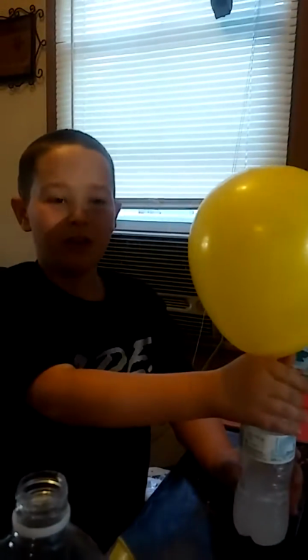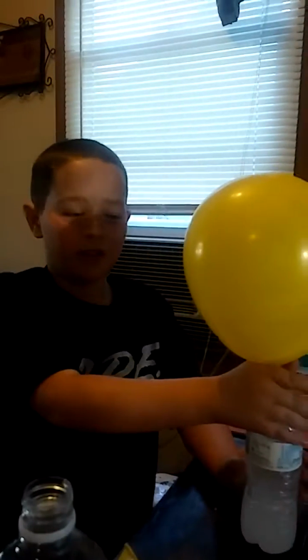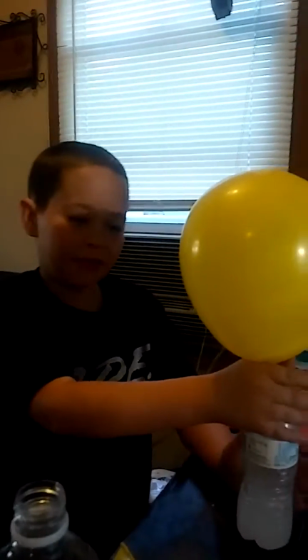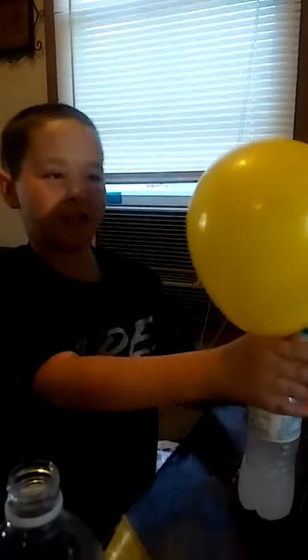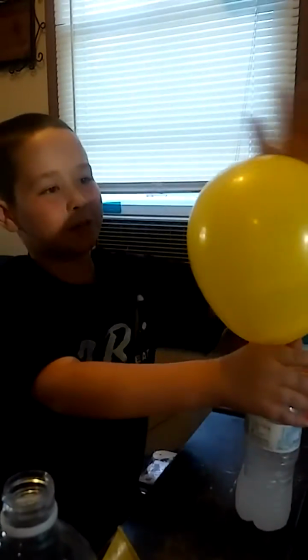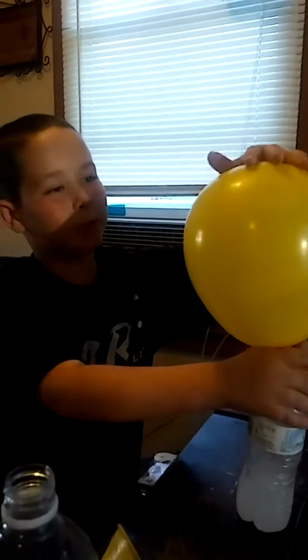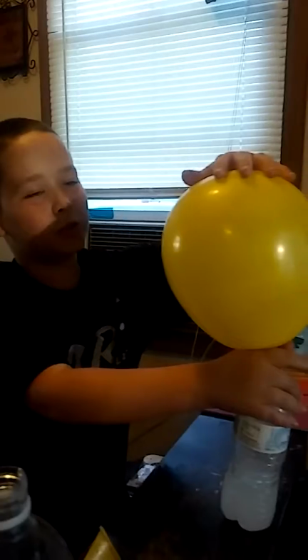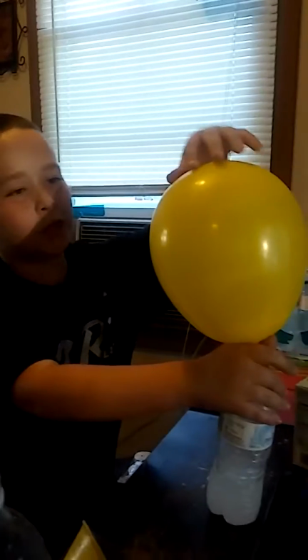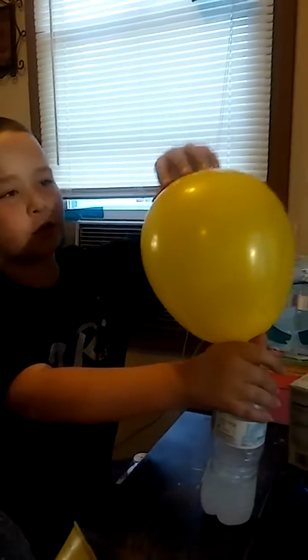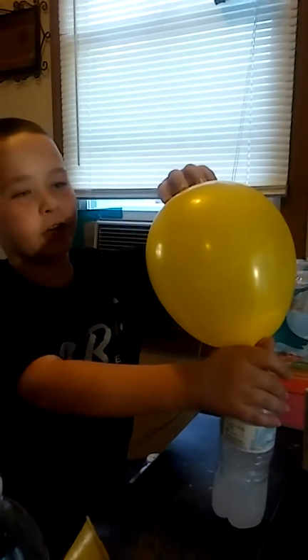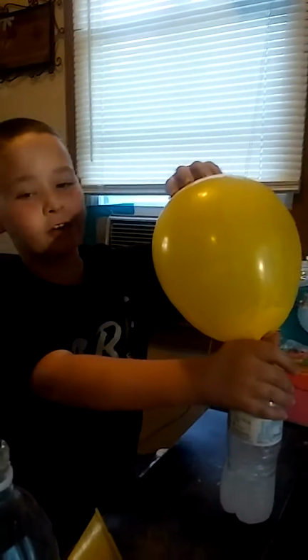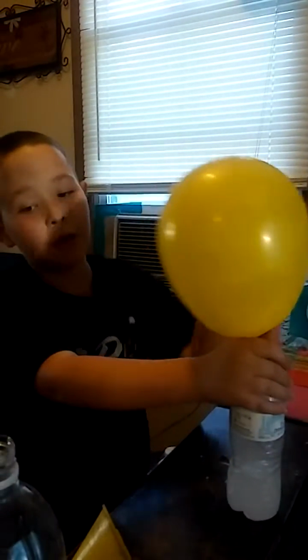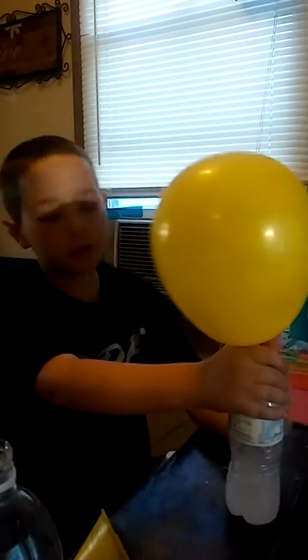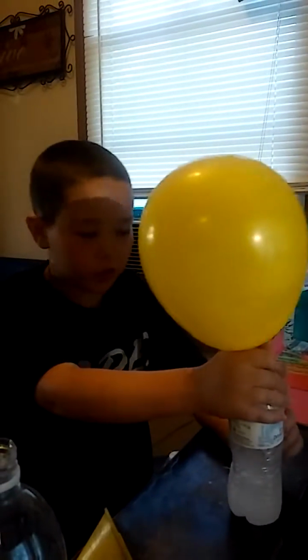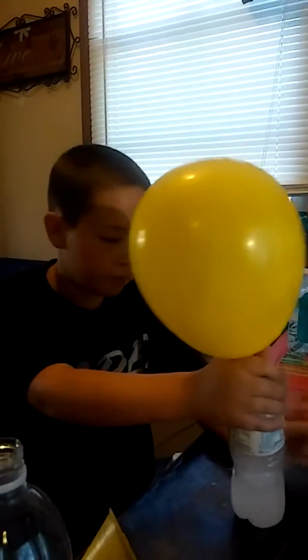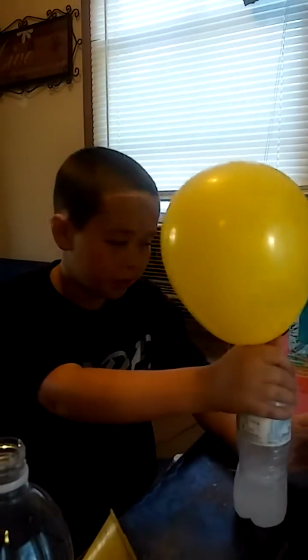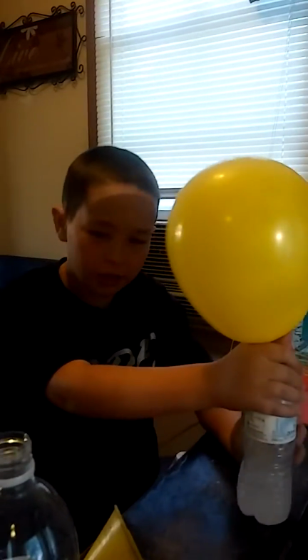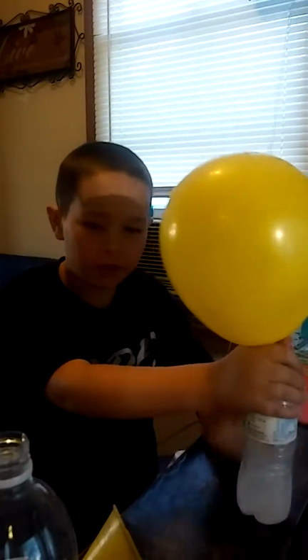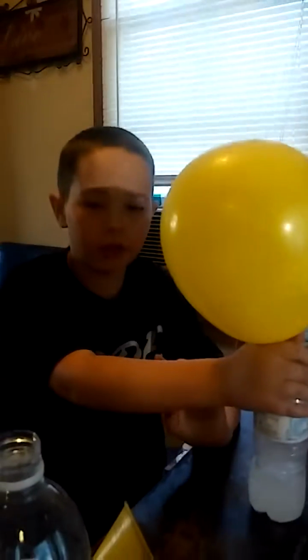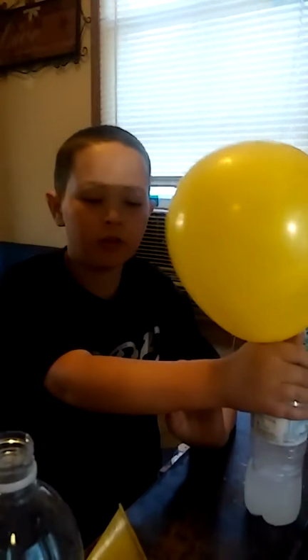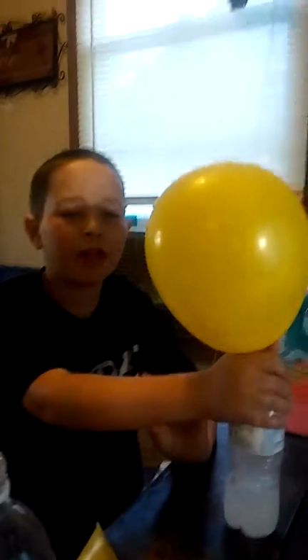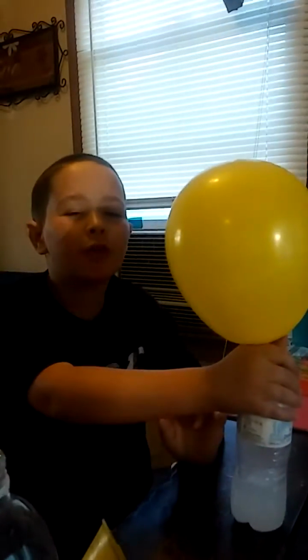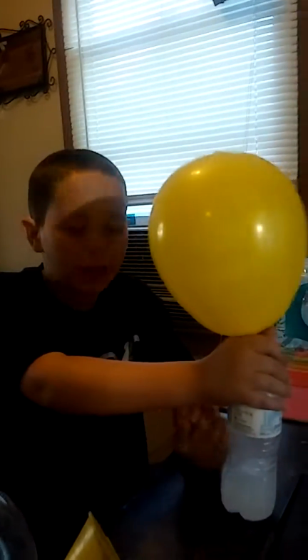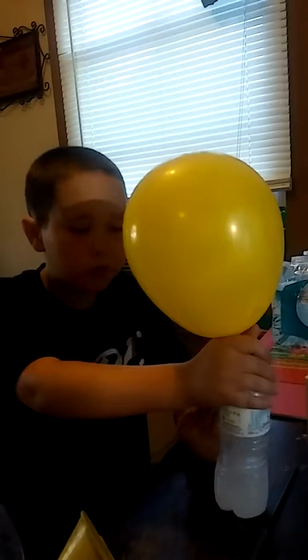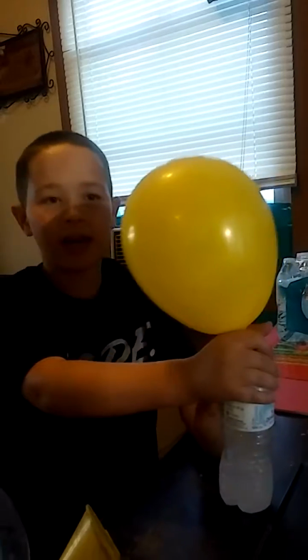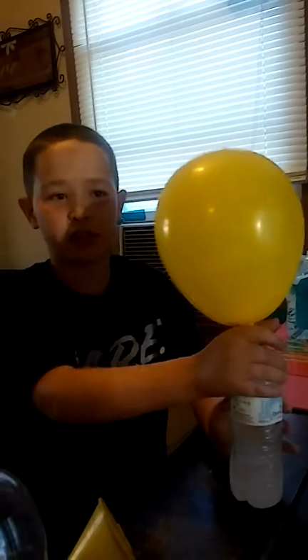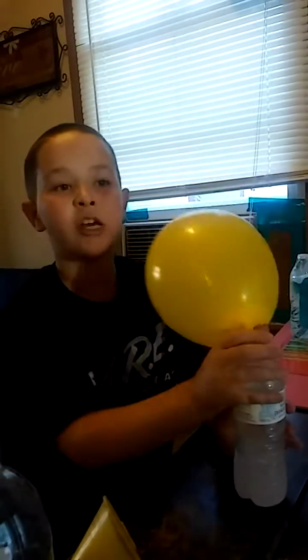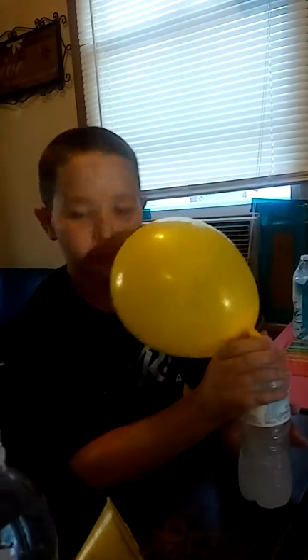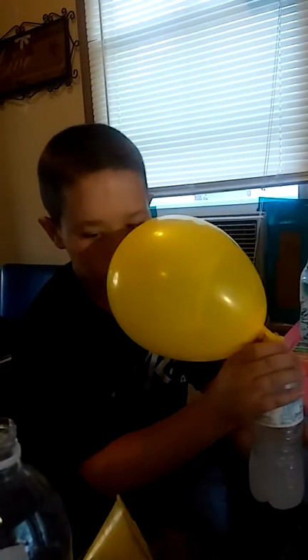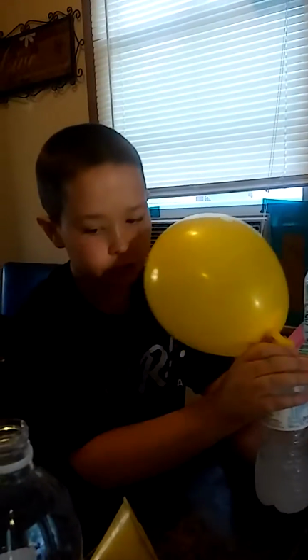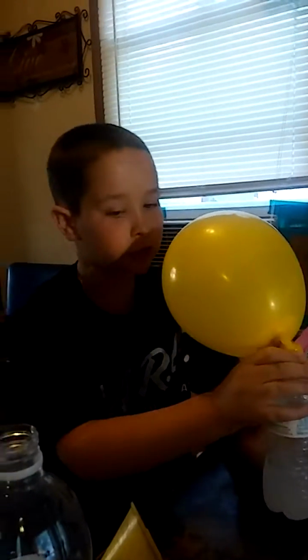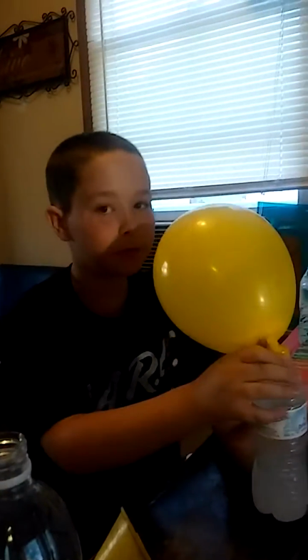Now this is how you blow up without using air, but using baking soda and vinegar, we're going to make a chemical reaction. Thanks for watching! Hope you enjoy!